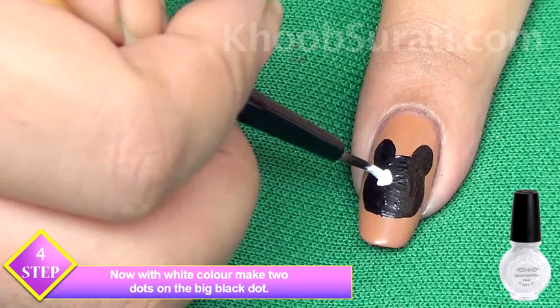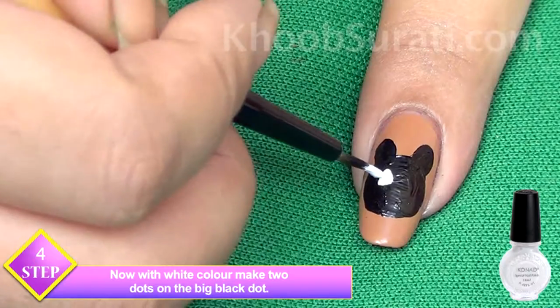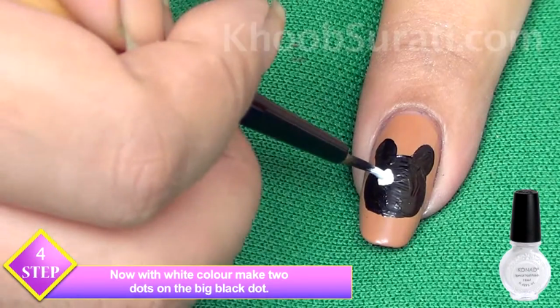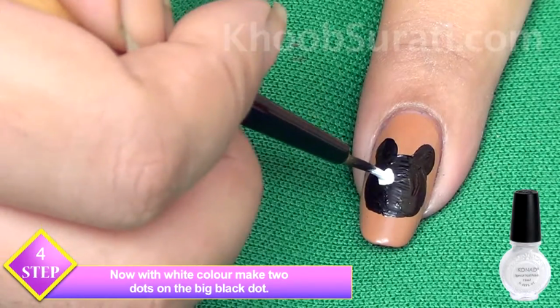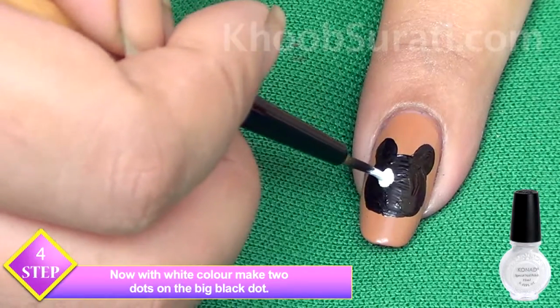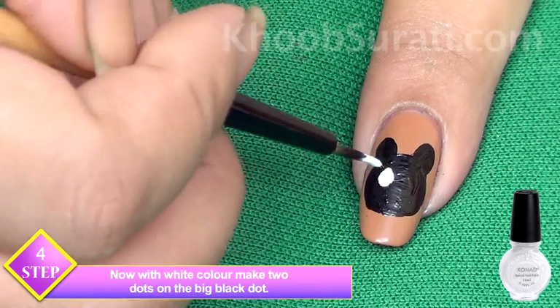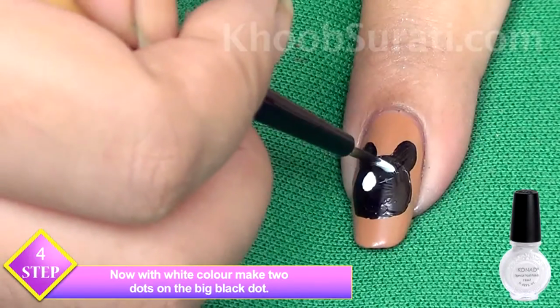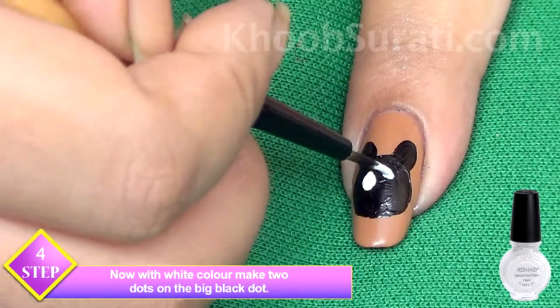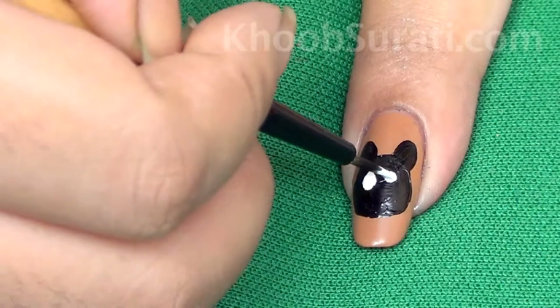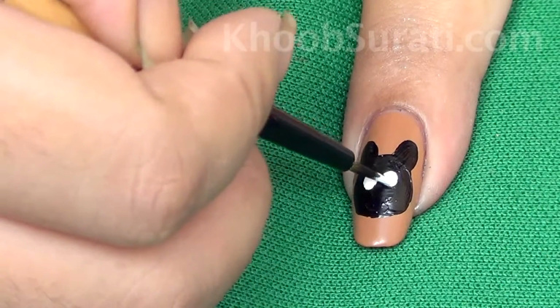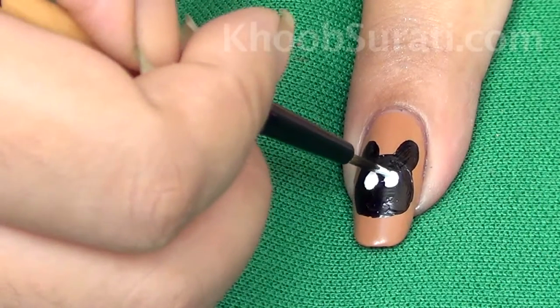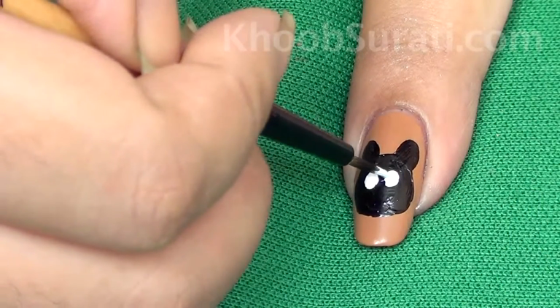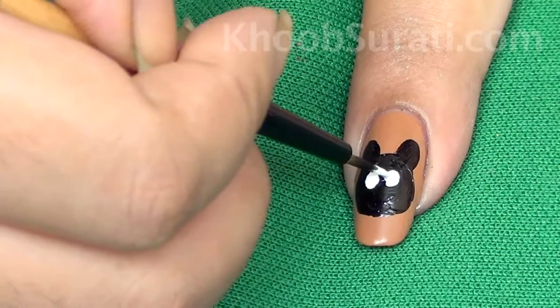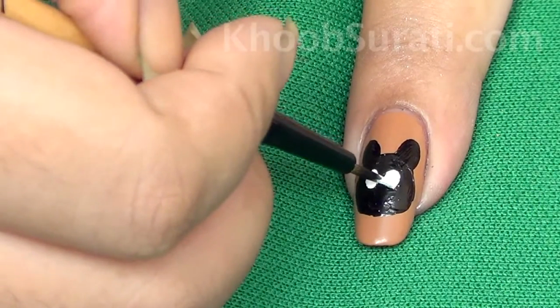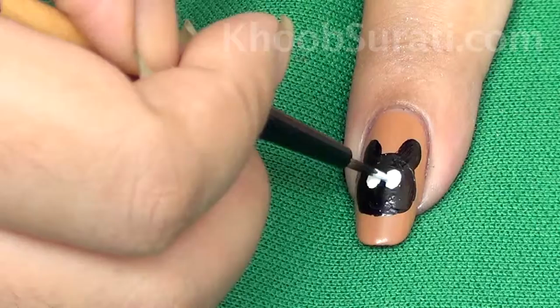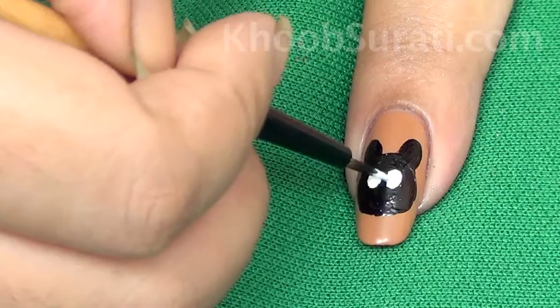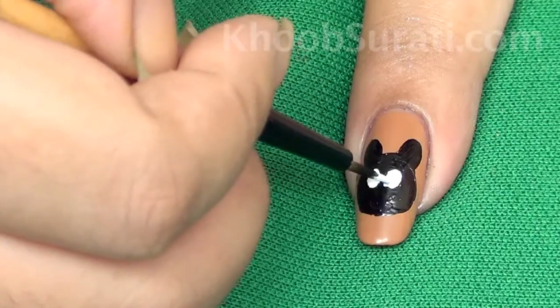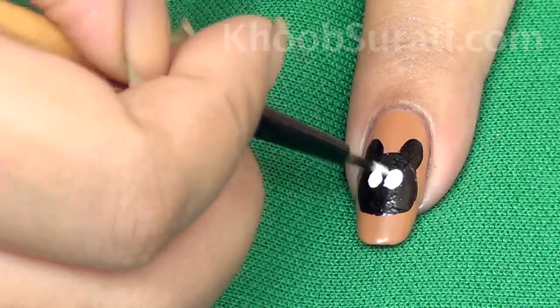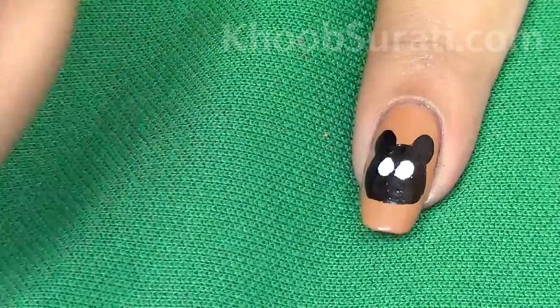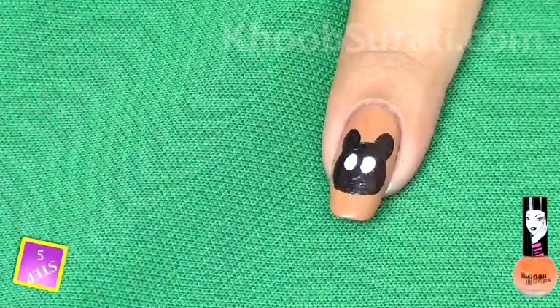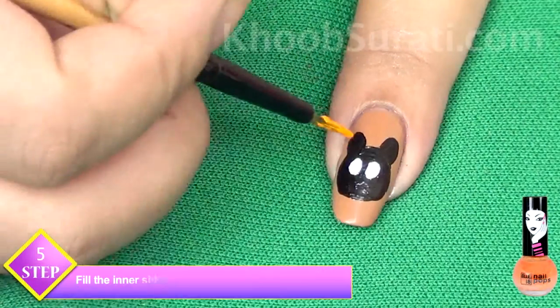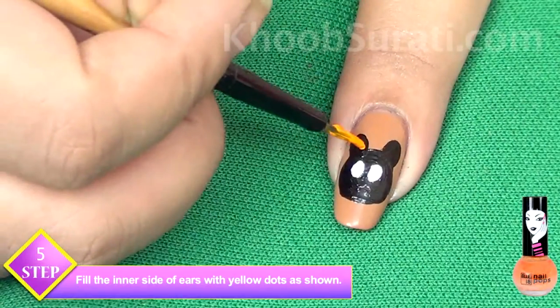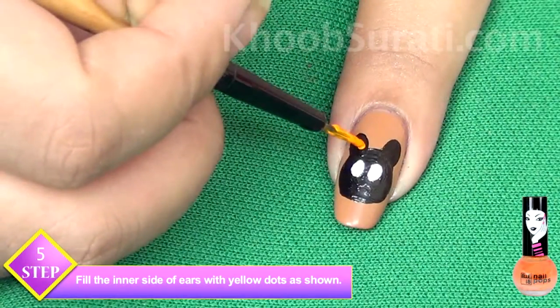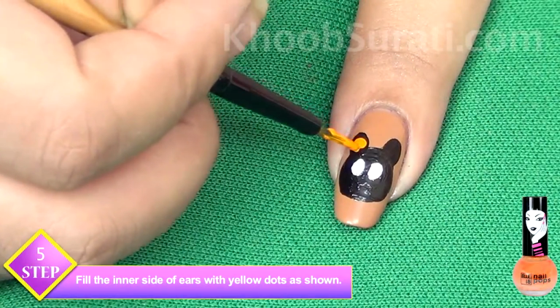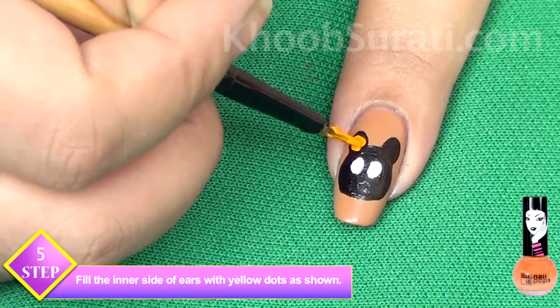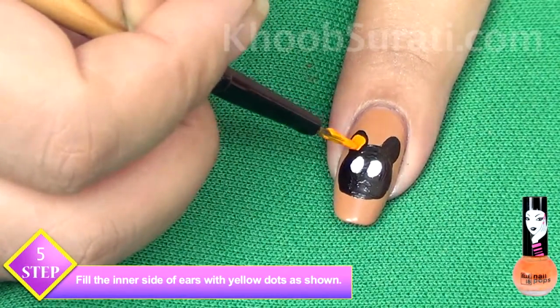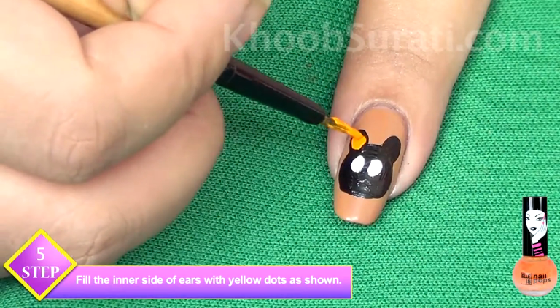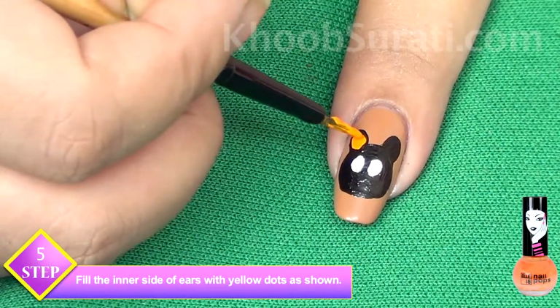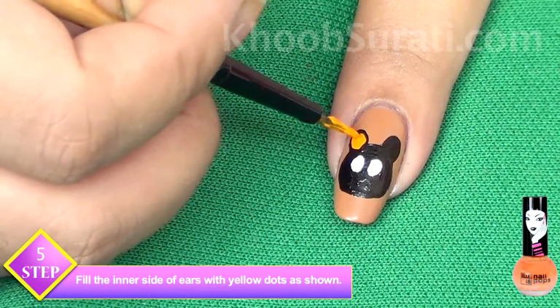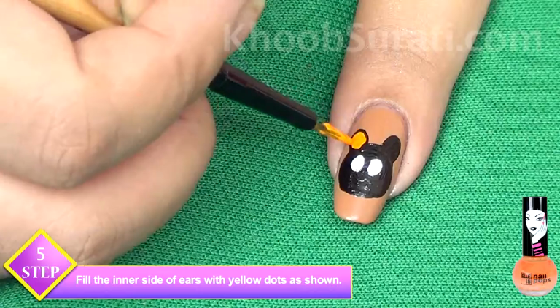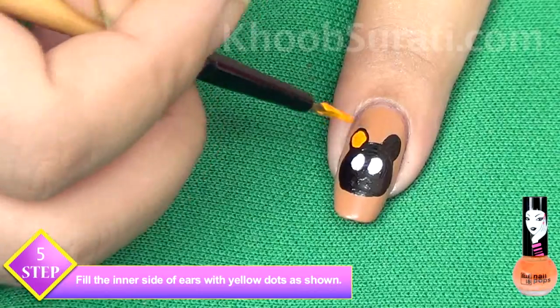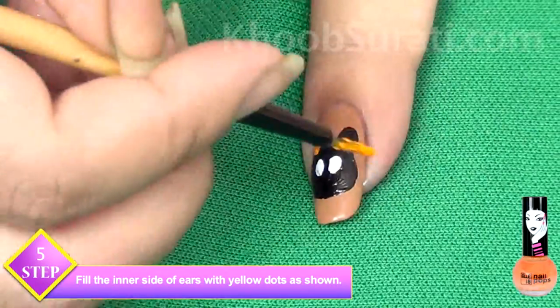Now take white color and make two dots on the big black dots for the eyes of the cat. Fill the inner side of the ears with yellow dots, like this, as you can see.